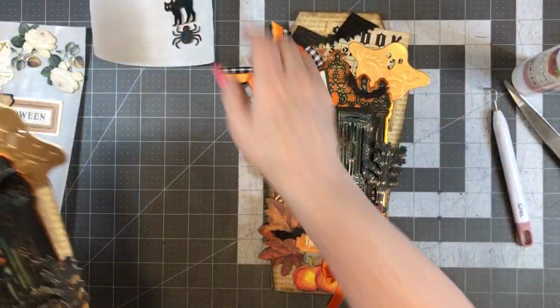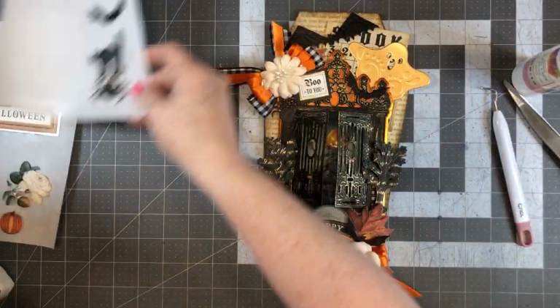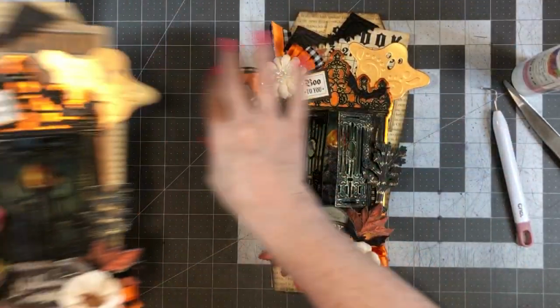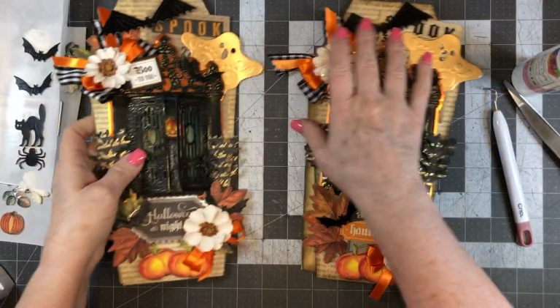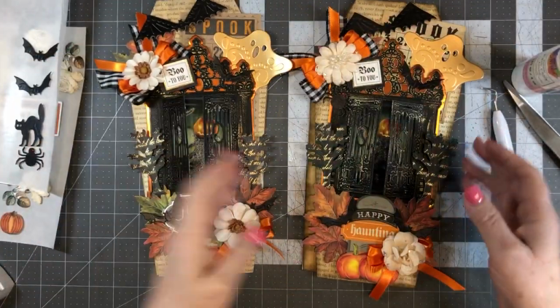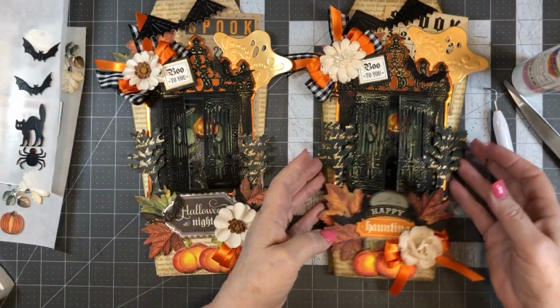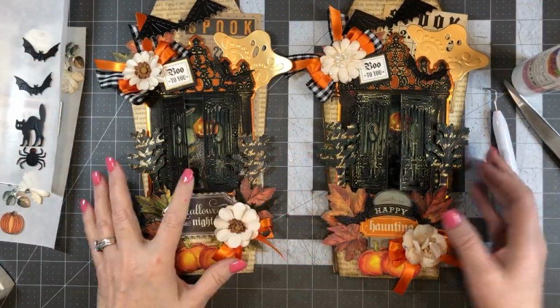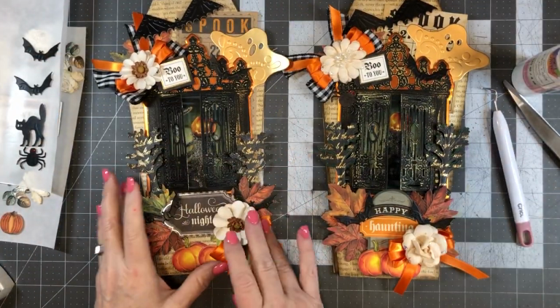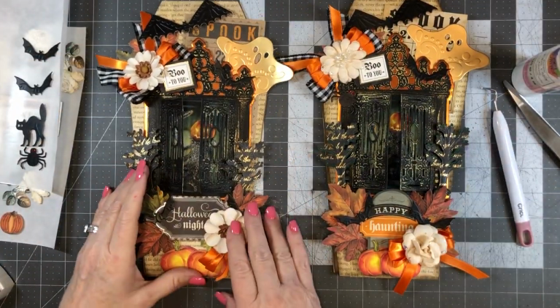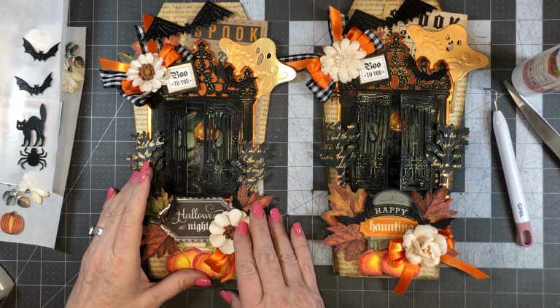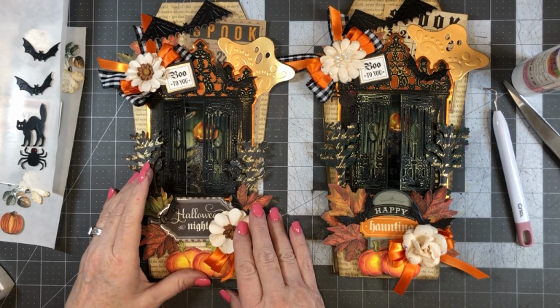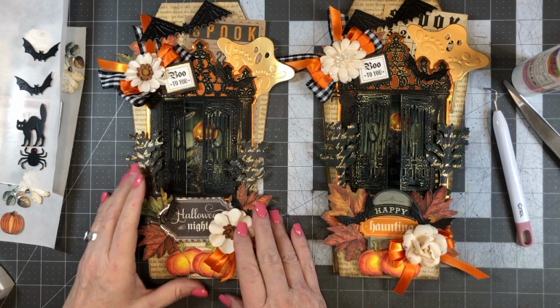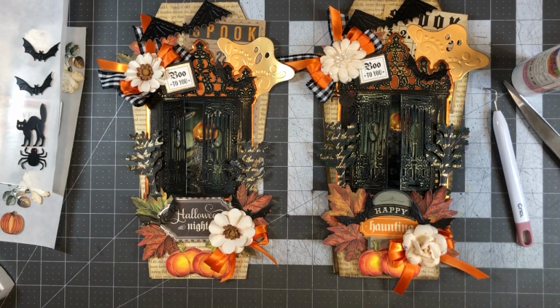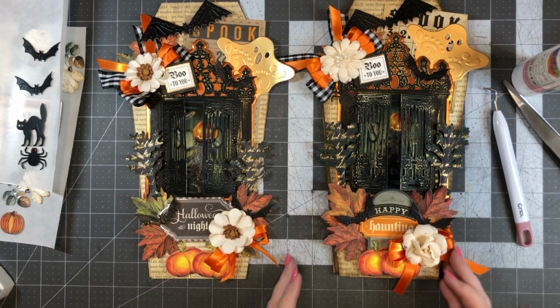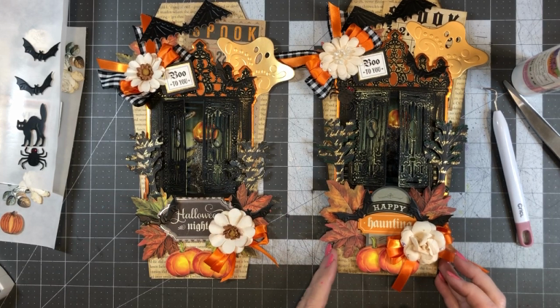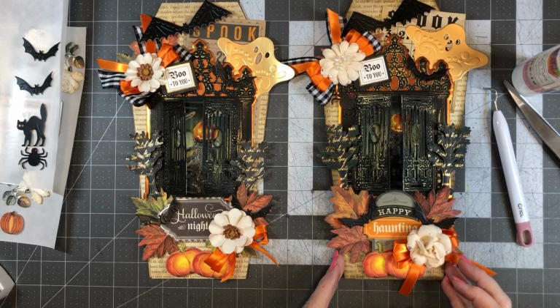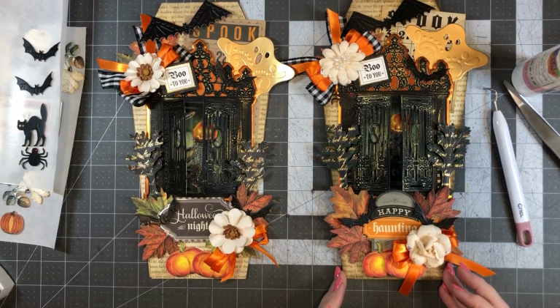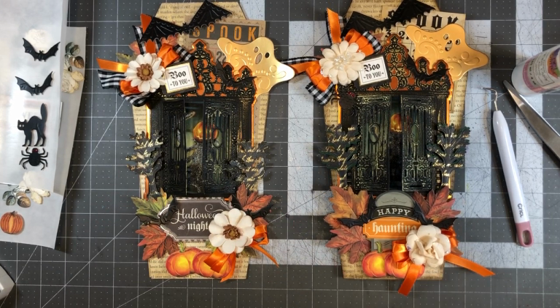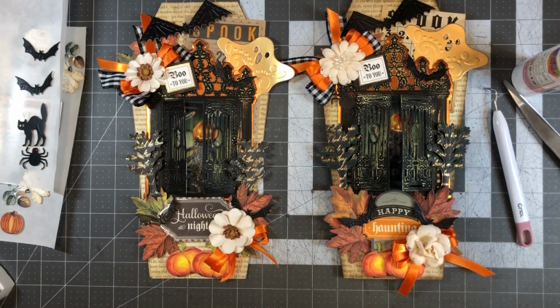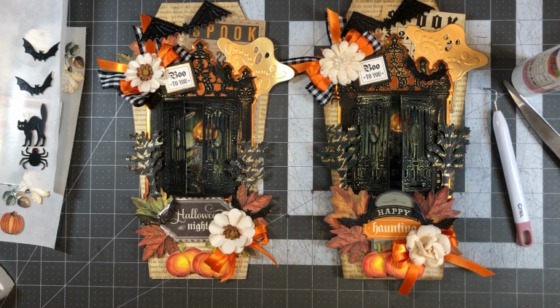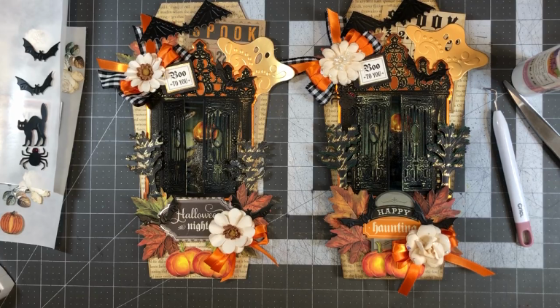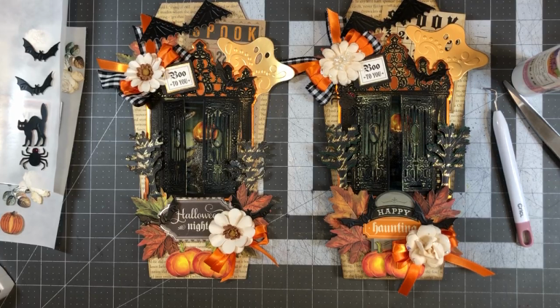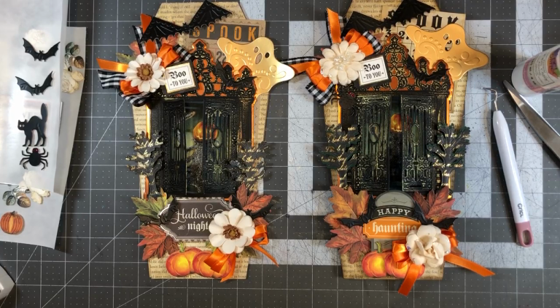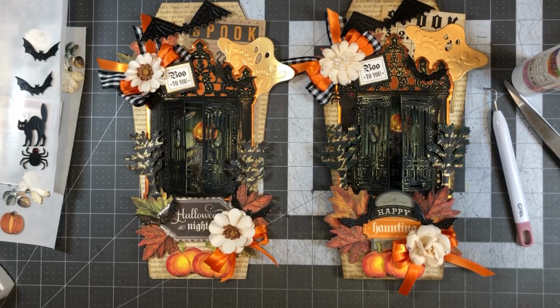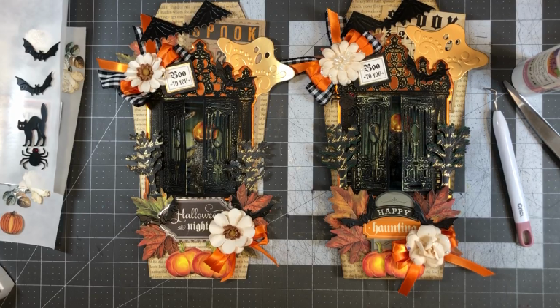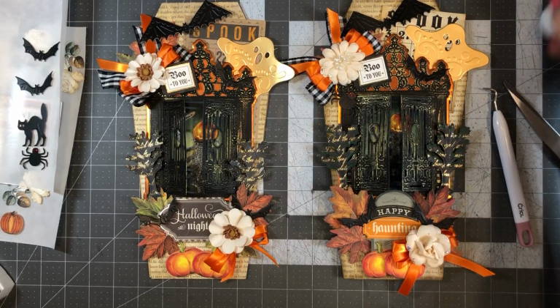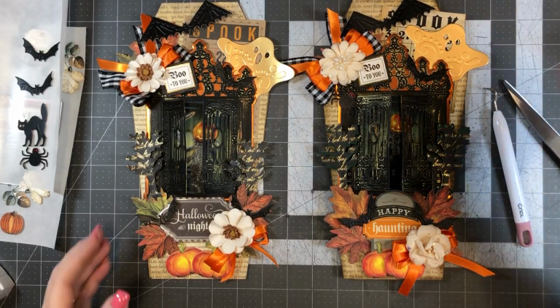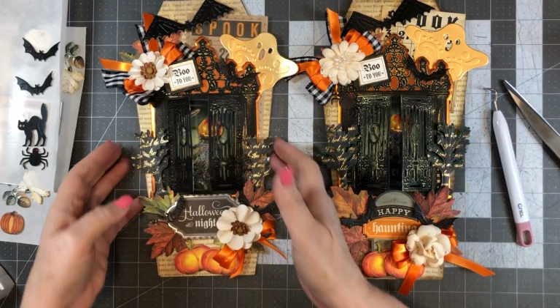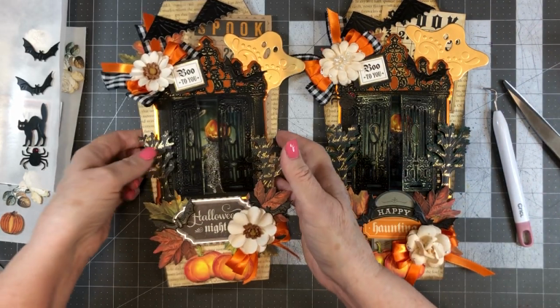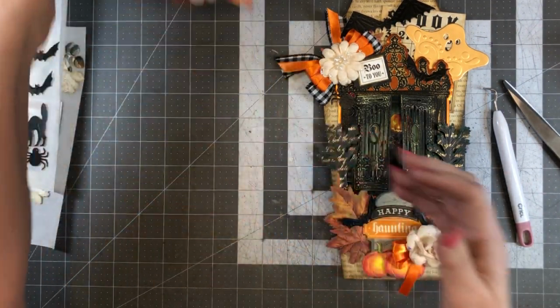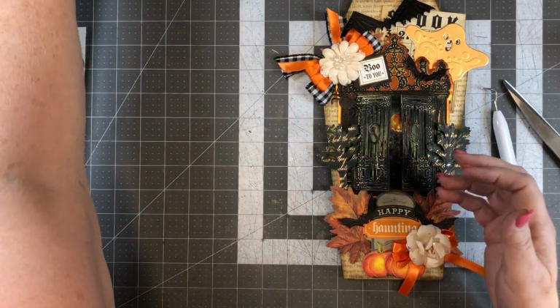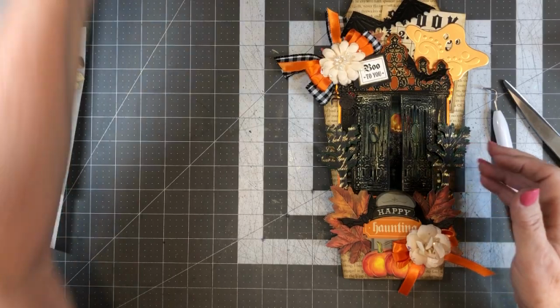So here's the one I made the other day, and there's the one we just made — that looks pretty cool. Now let's decorate the inside real quick. I thought I'd put a sentiment in — it's actually pretty big — right about there.